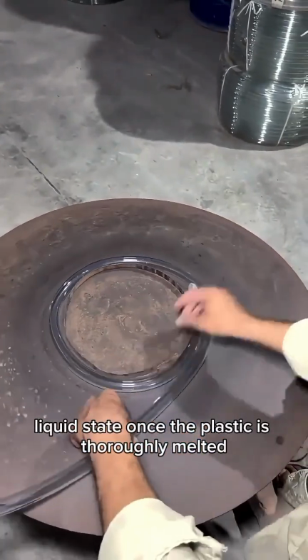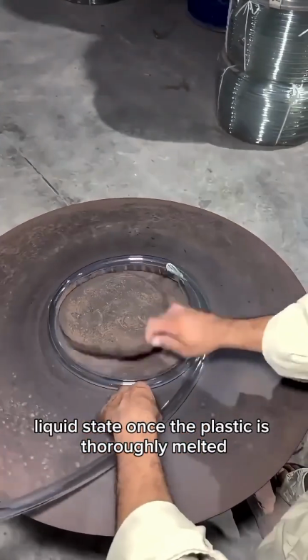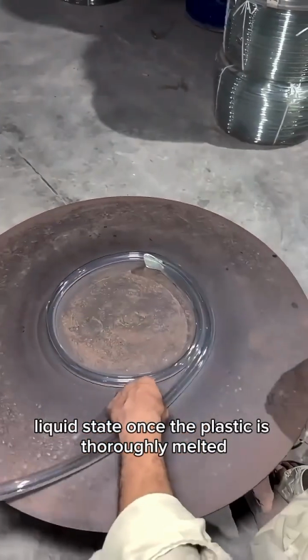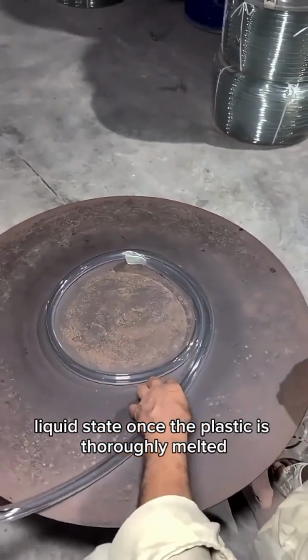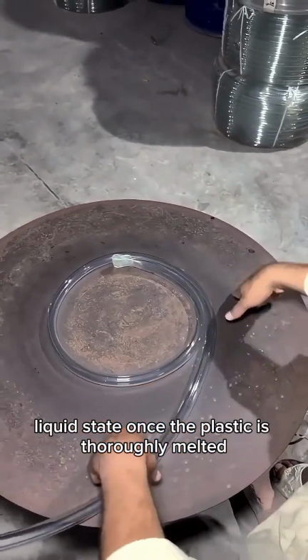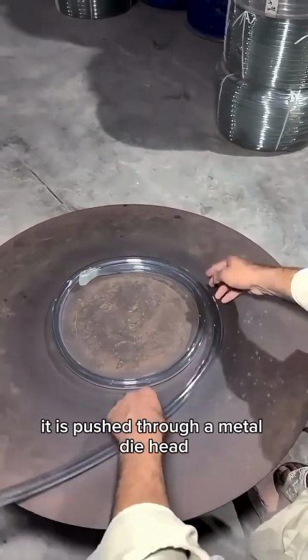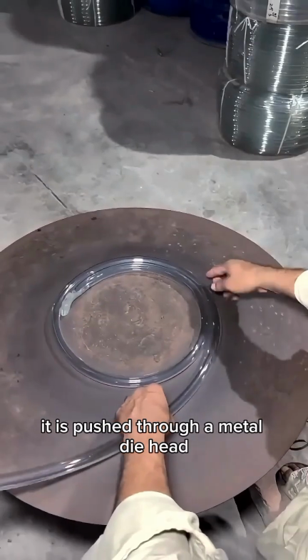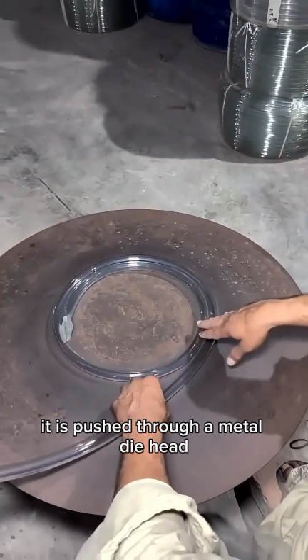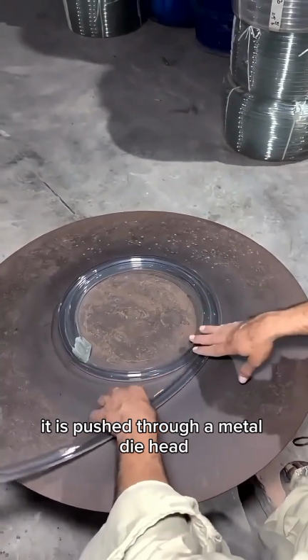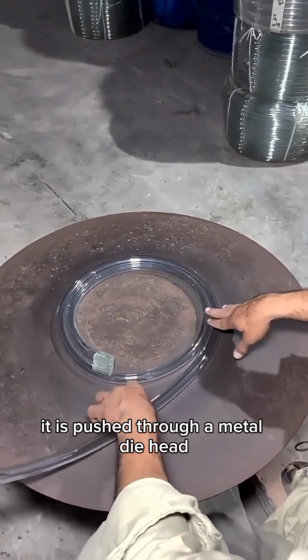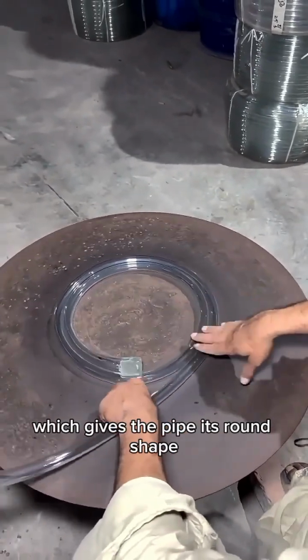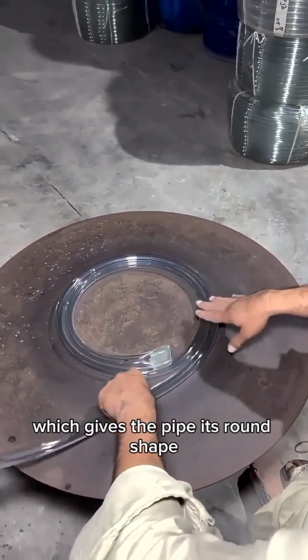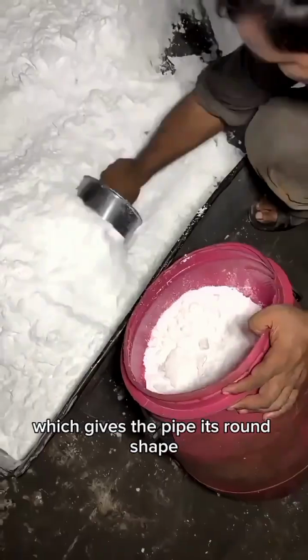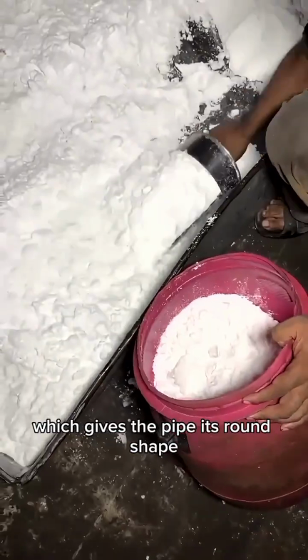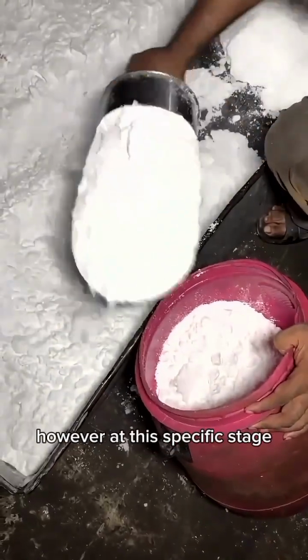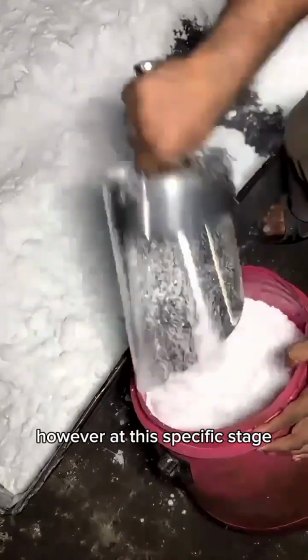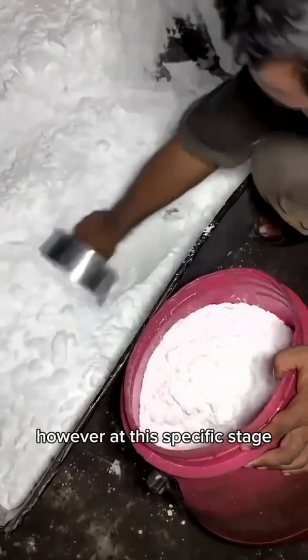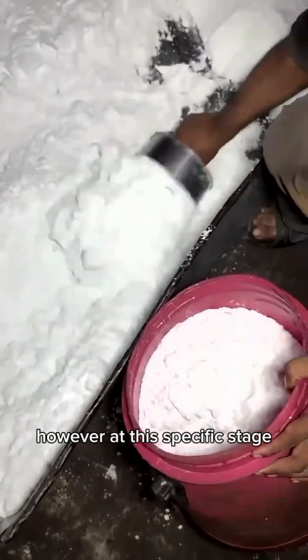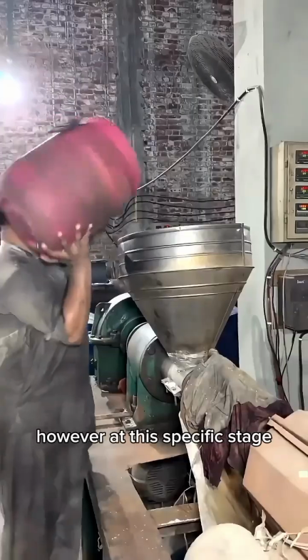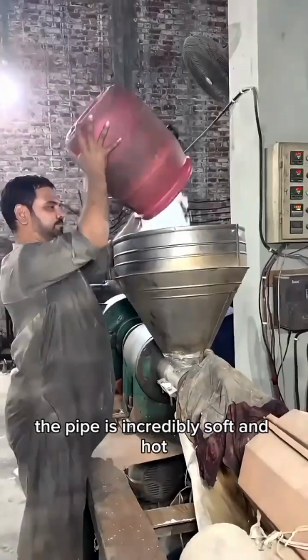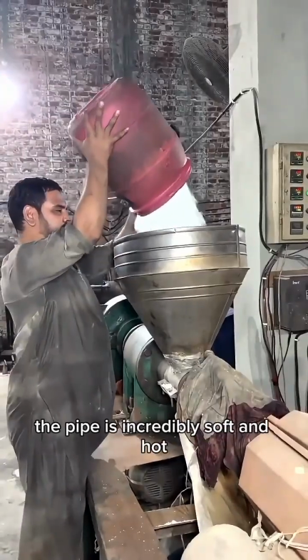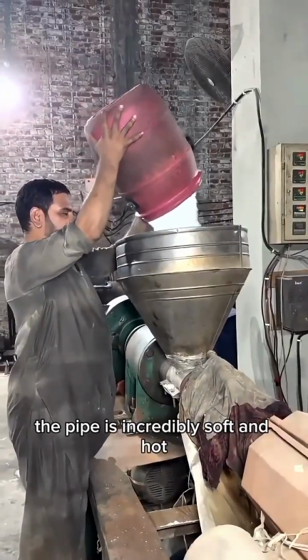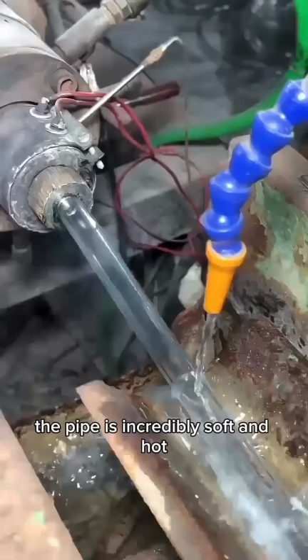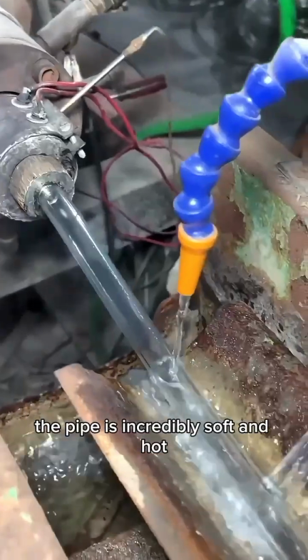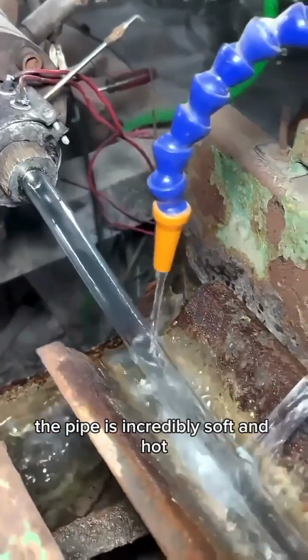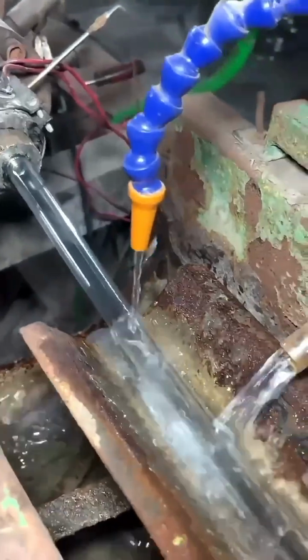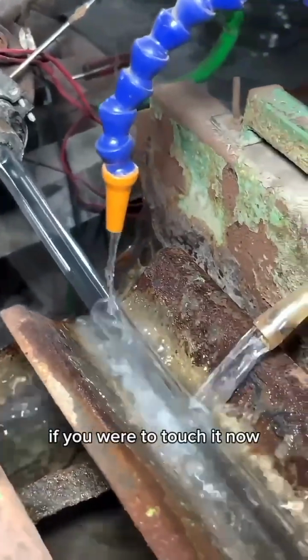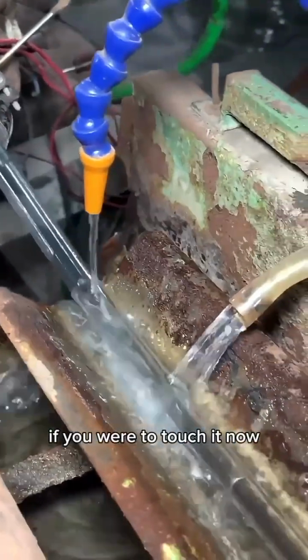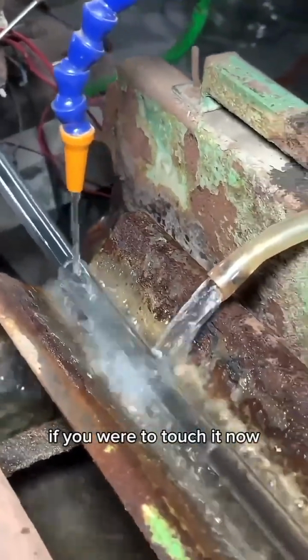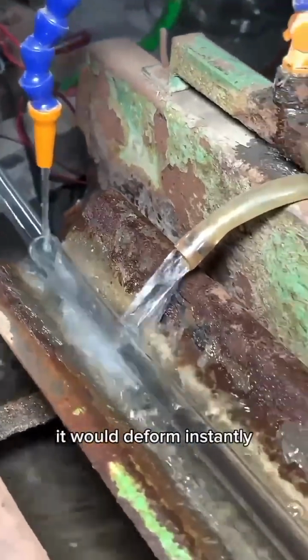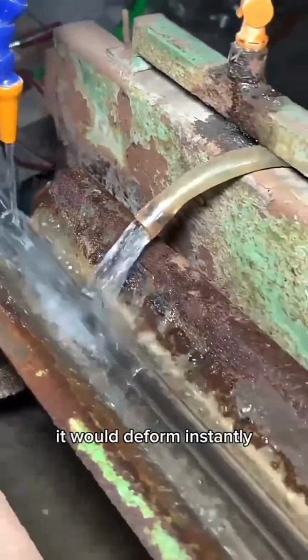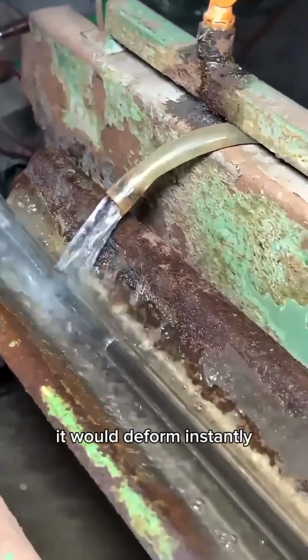Once the plastic is thoroughly melted, it is pushed through a metal die head, which gives the pipe its round shape. However, at this specific stage, the pipe is incredibly soft and hot. If you were to touch it now, it would deform instantly.